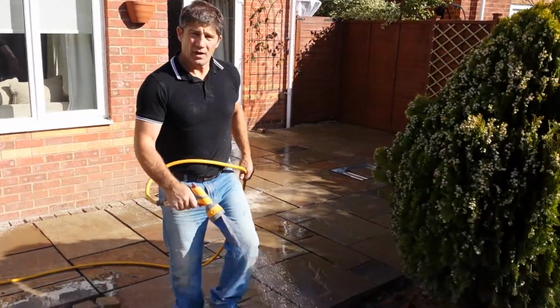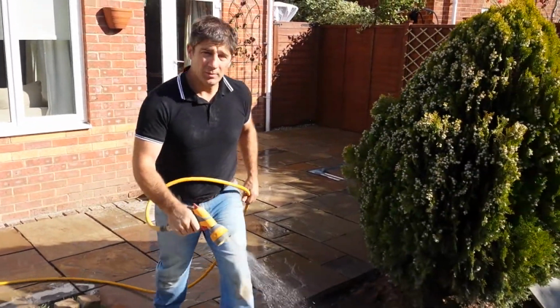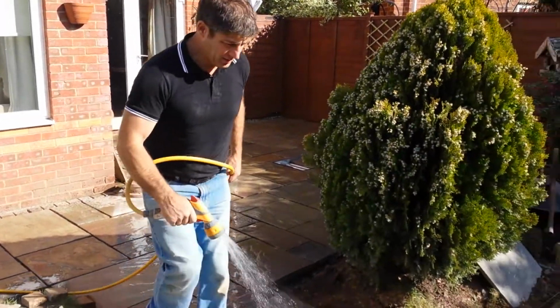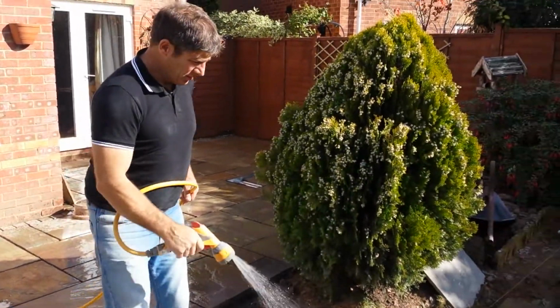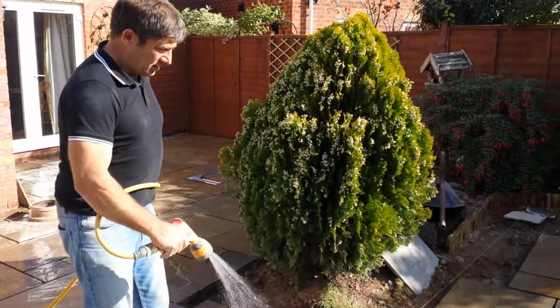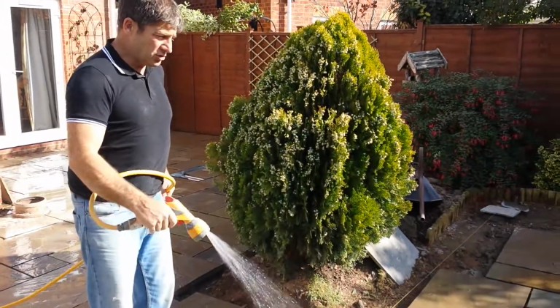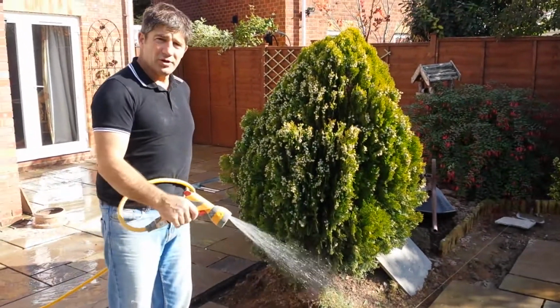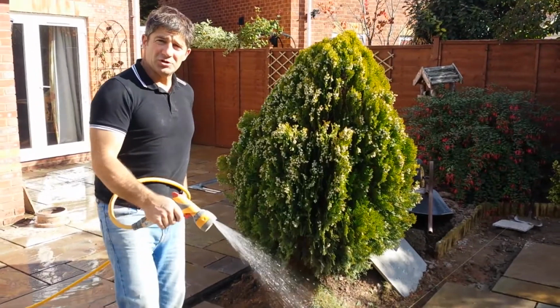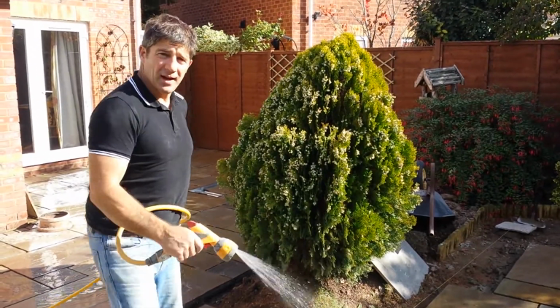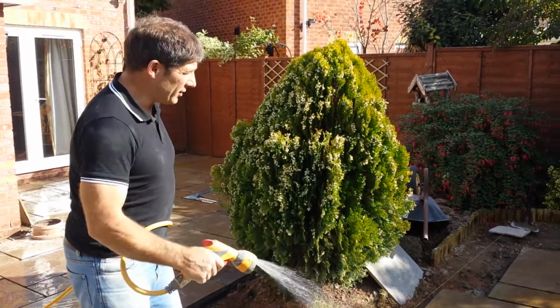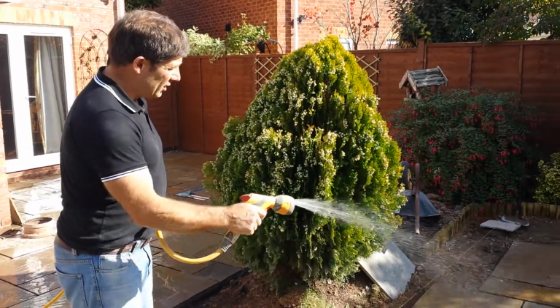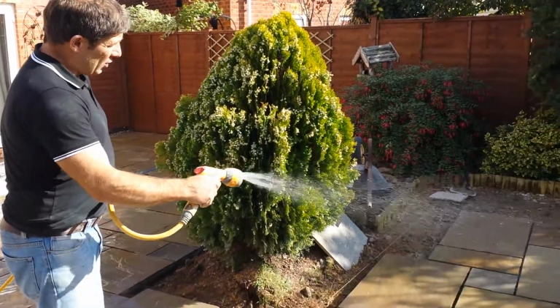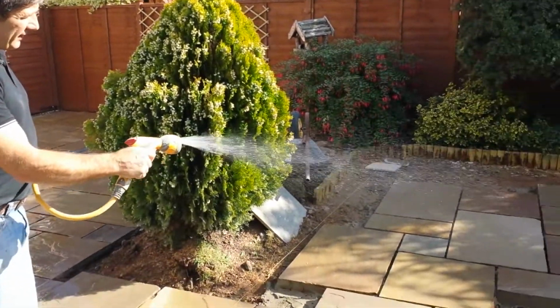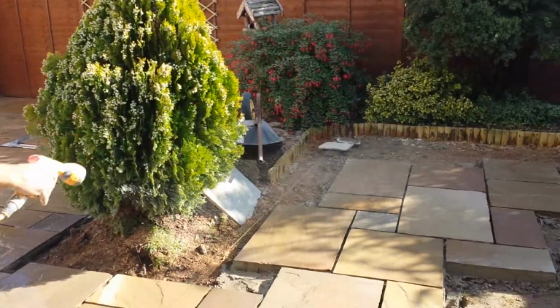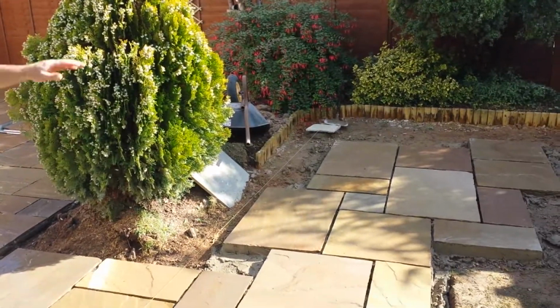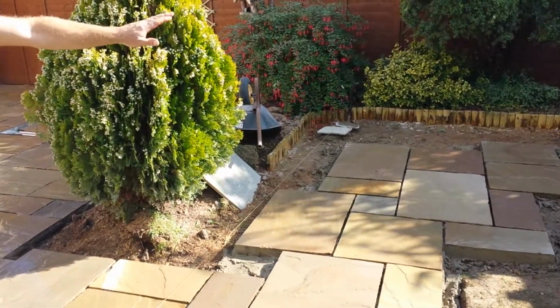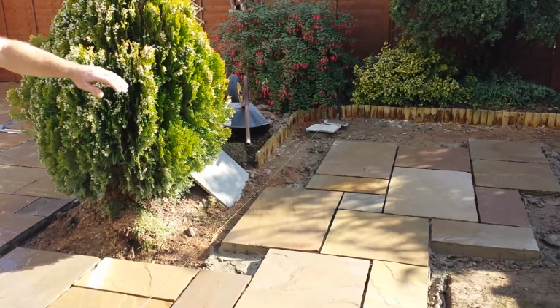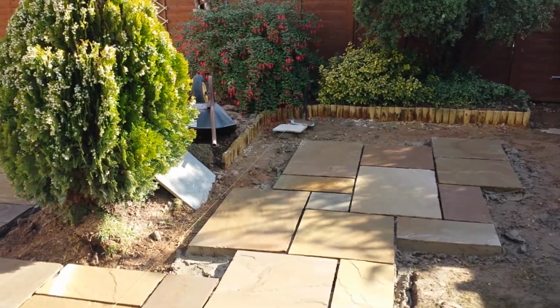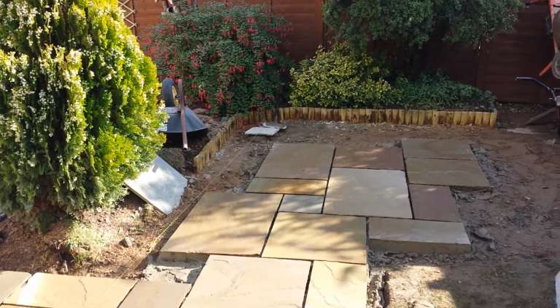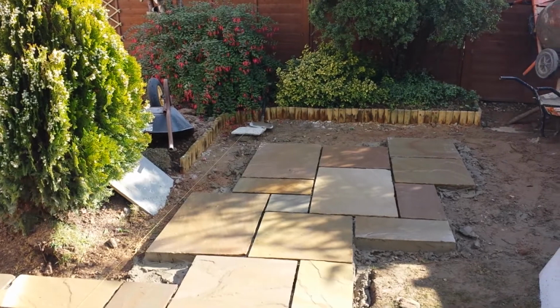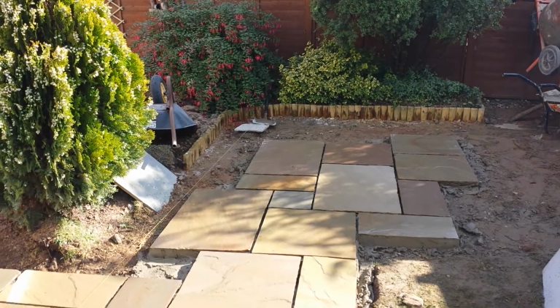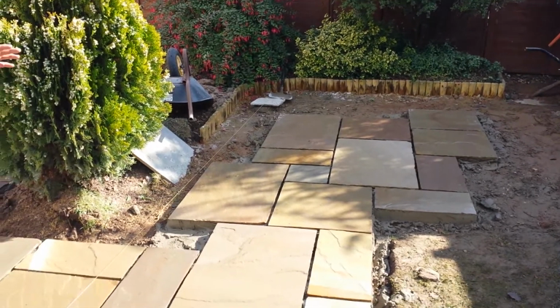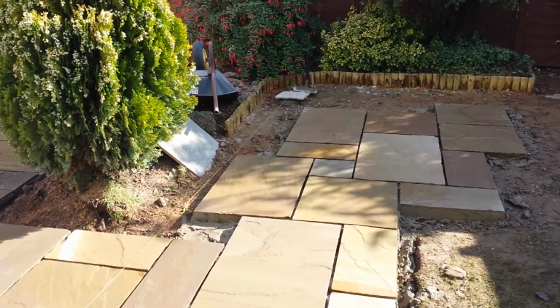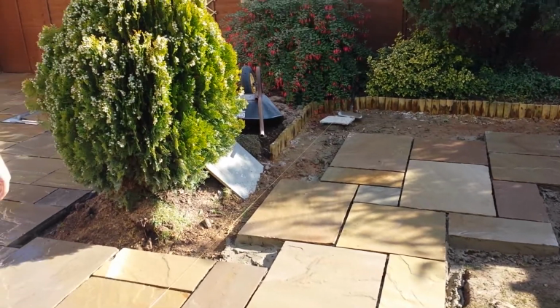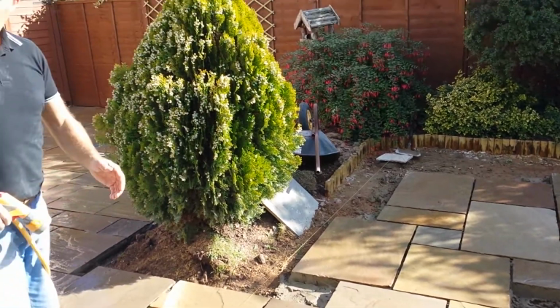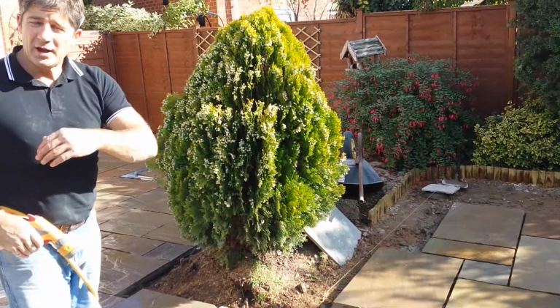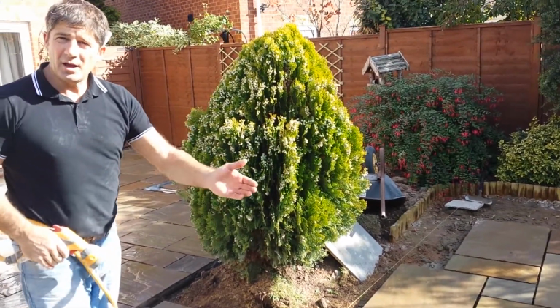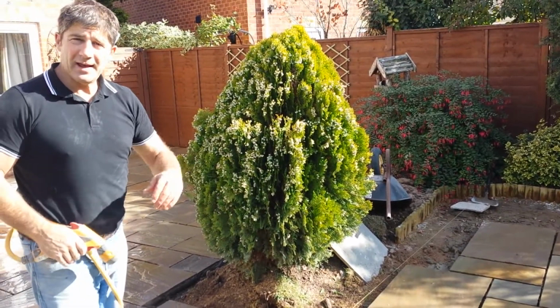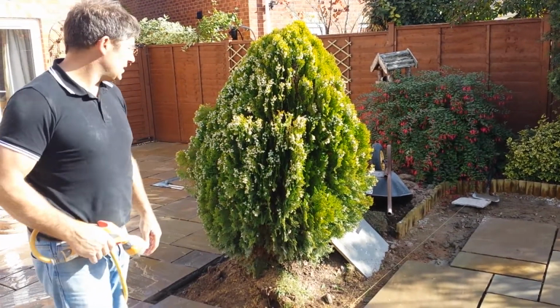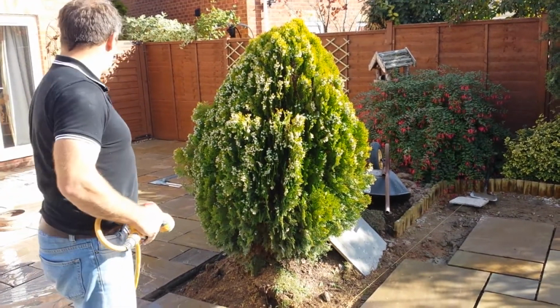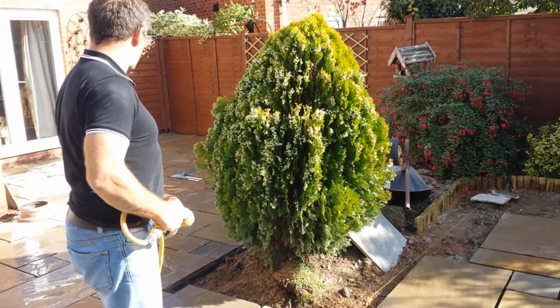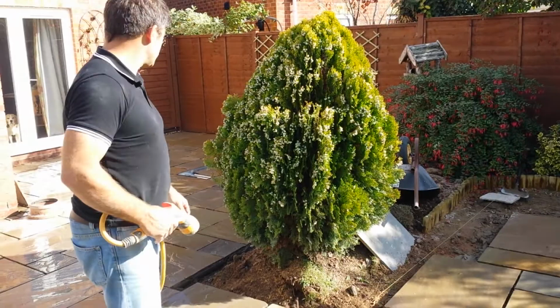Hi, welcome back. Glad you could join us on this project in Monmouth. We've started to pave over this part of the garden now and we're a bit stuck for space at the moment when we're coming in and out on this project.